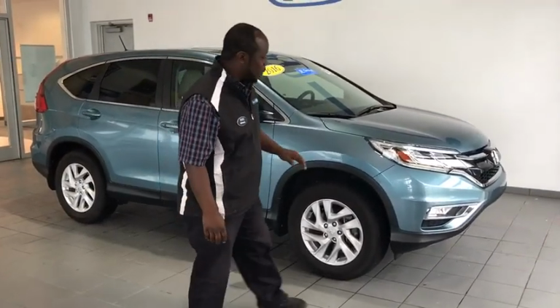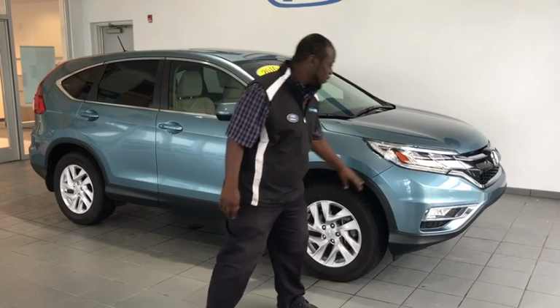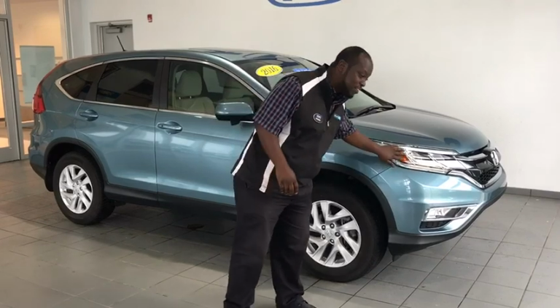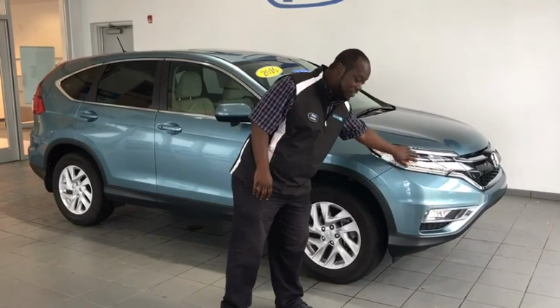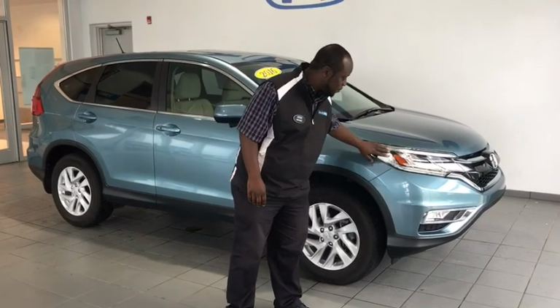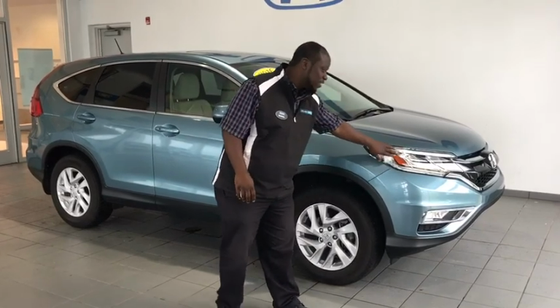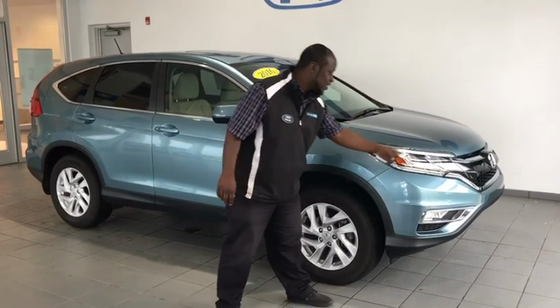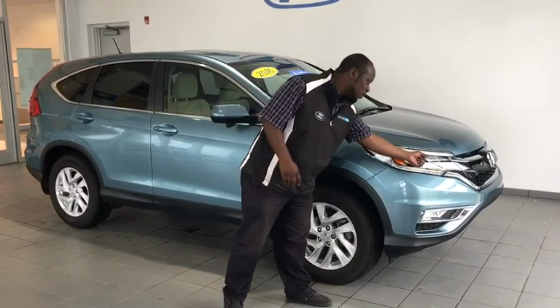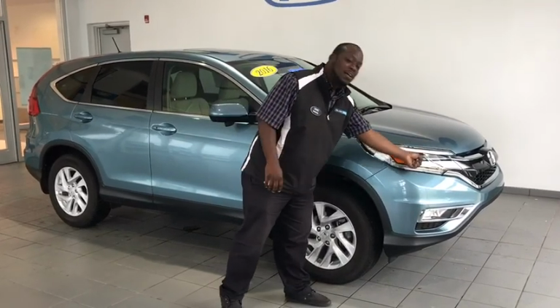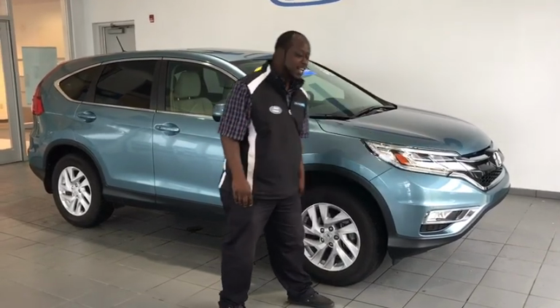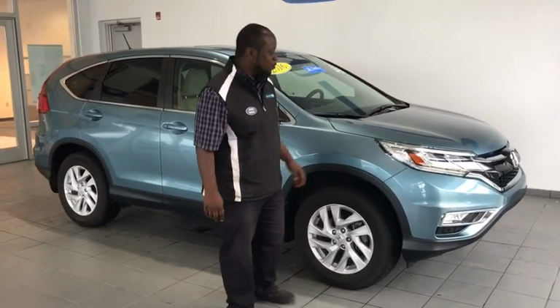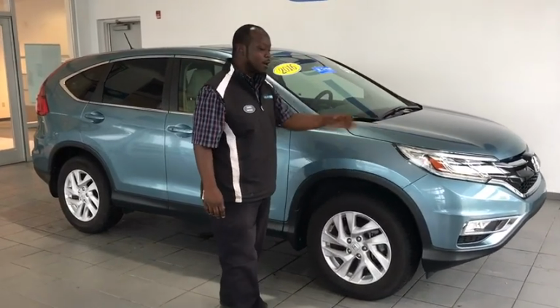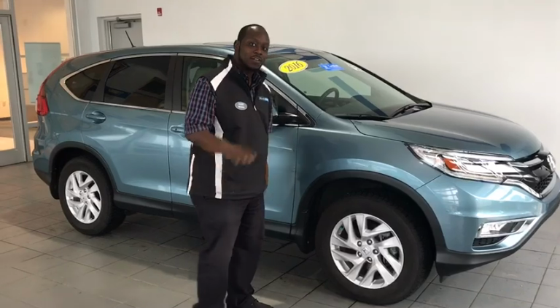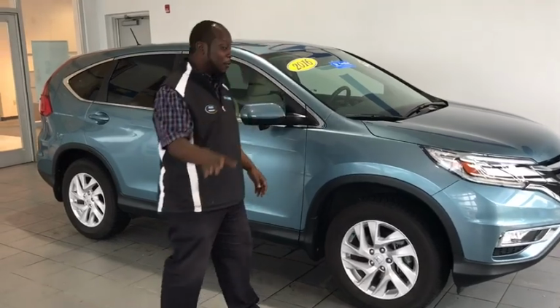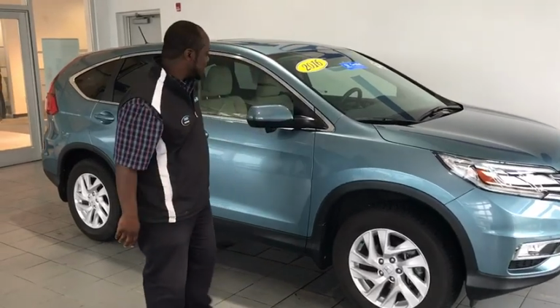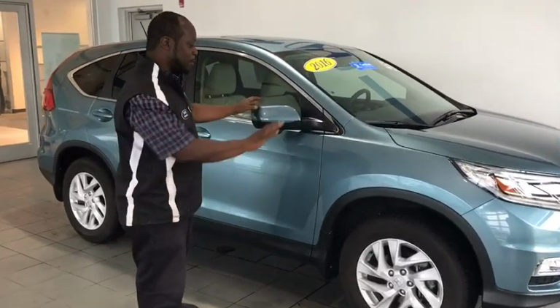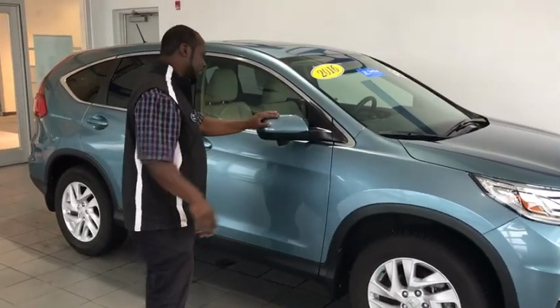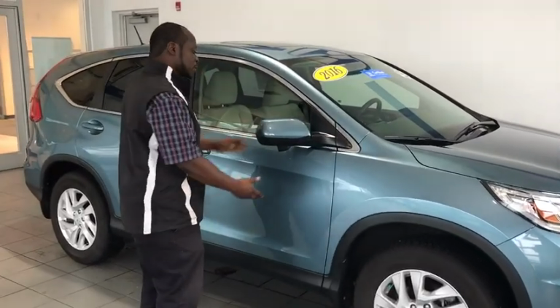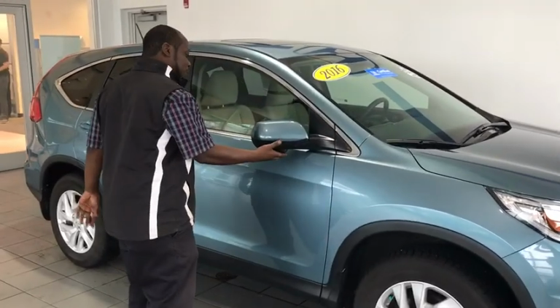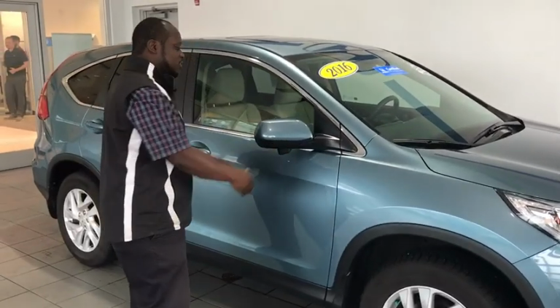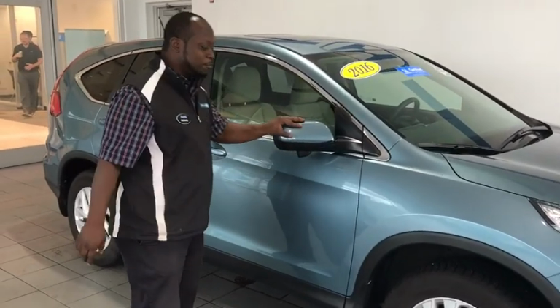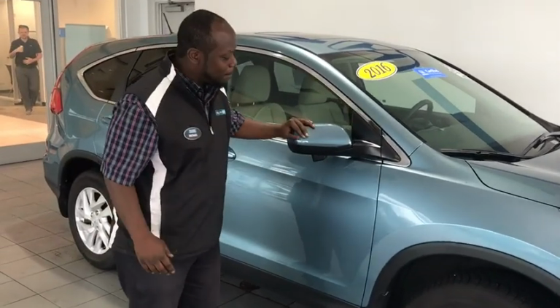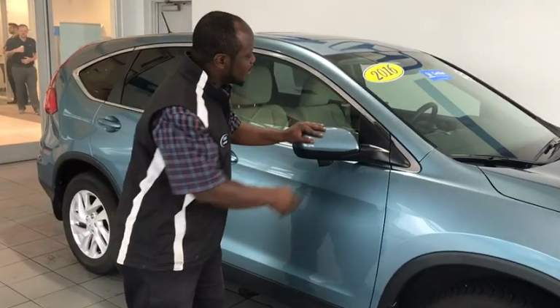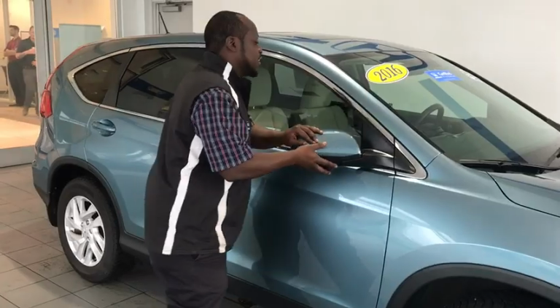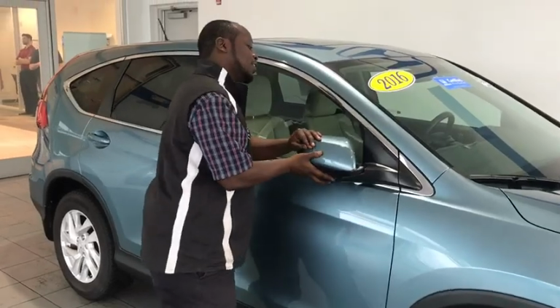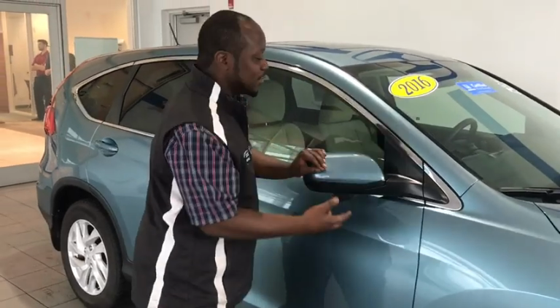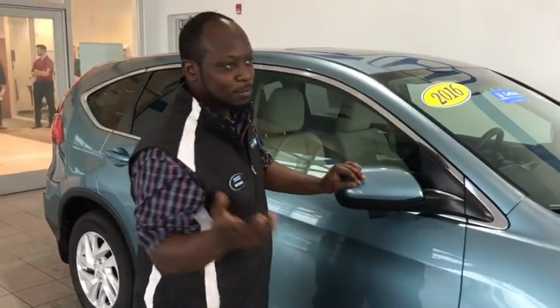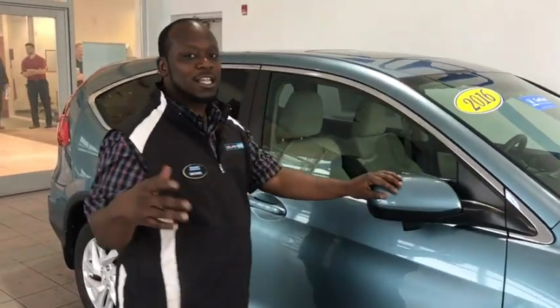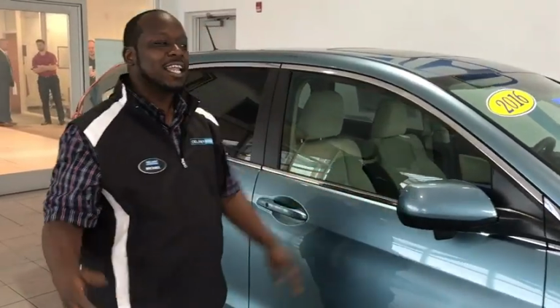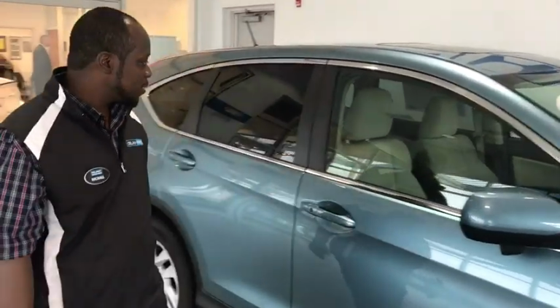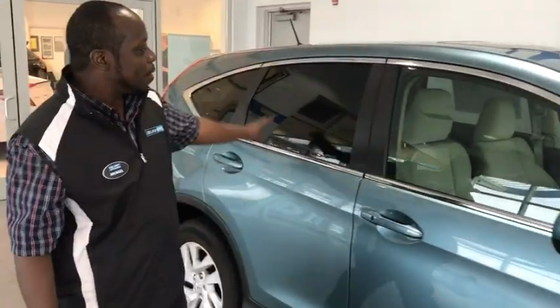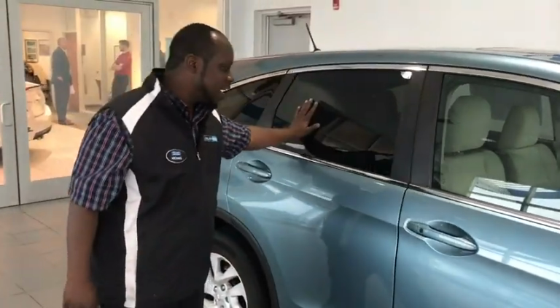Let's start with the front. You'll notice the difference when it comes to the front. You got the Lexington guard as well, just in case any of those rocks come off — you're definitely going to be protected against any breakage. You got lane watch as well as breakaway mirrors, just in case you're going through alleyways. Privacy glass too.